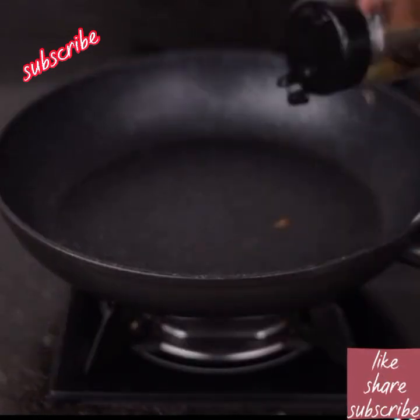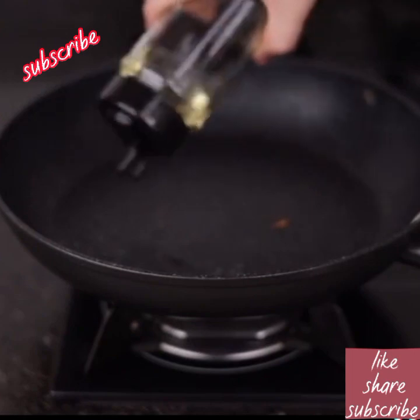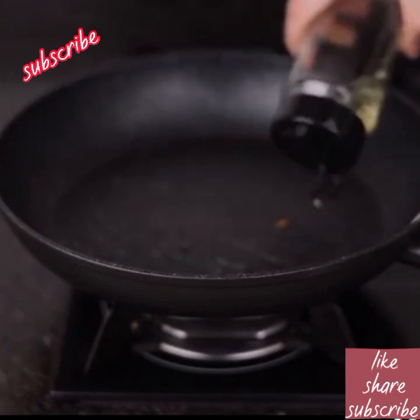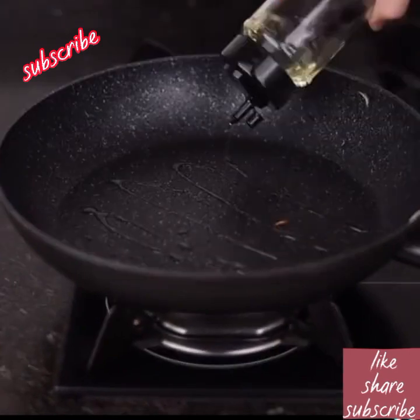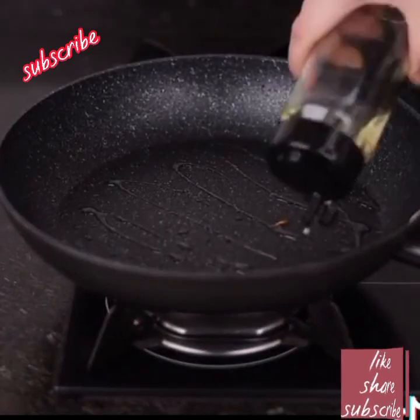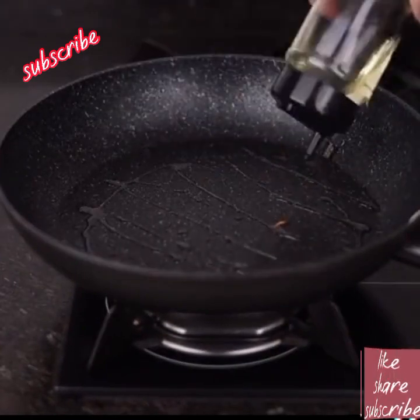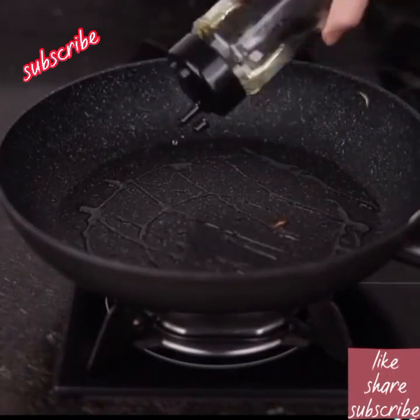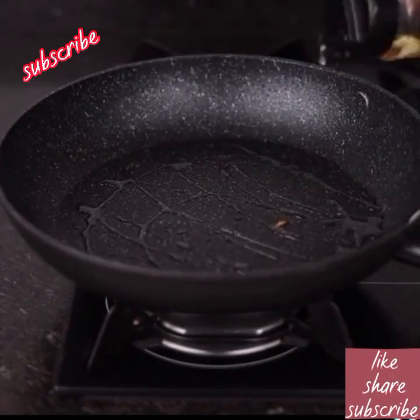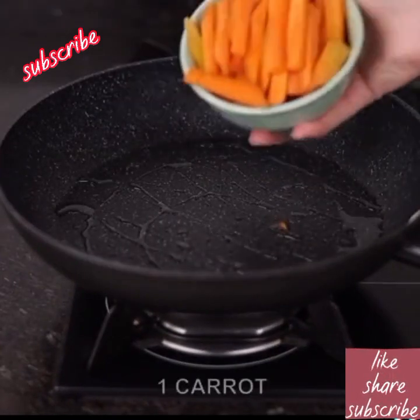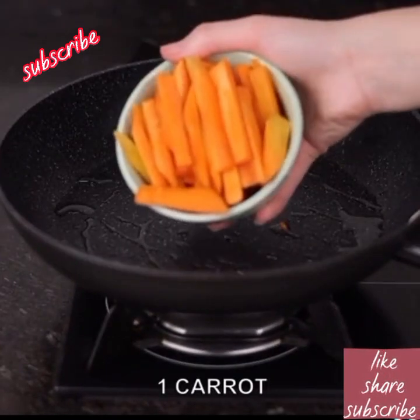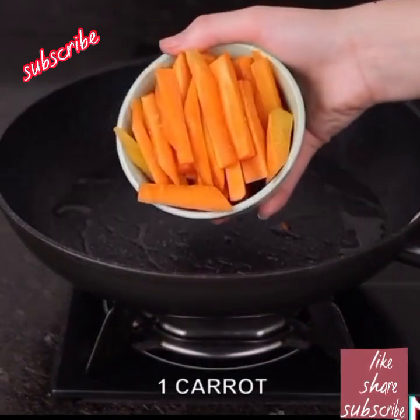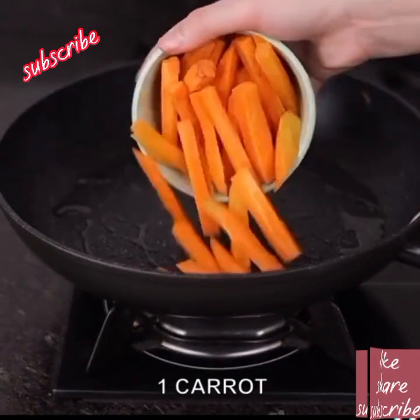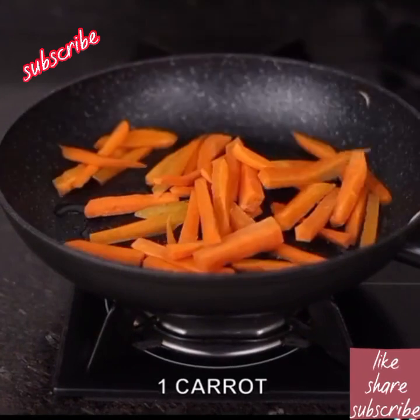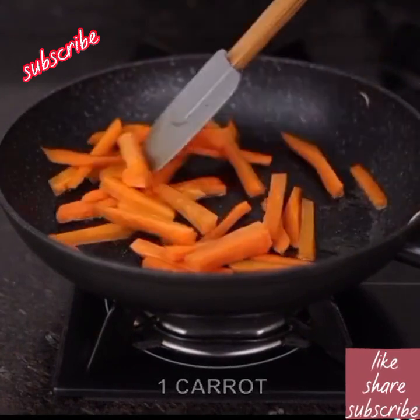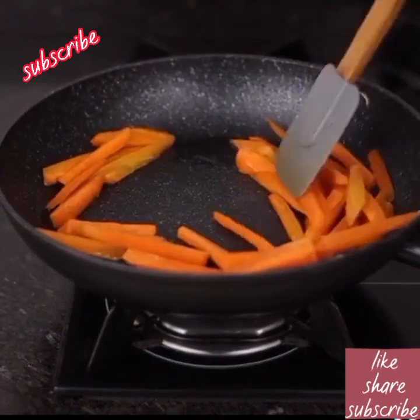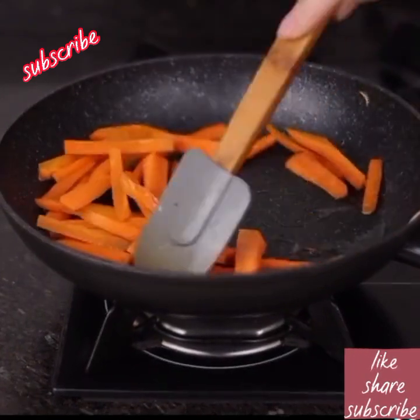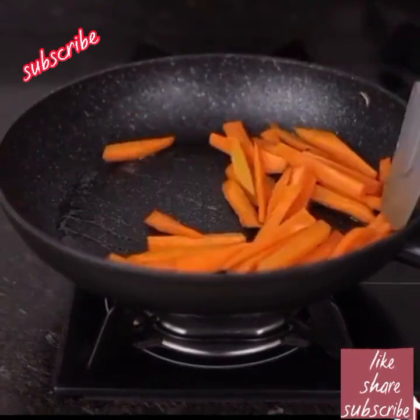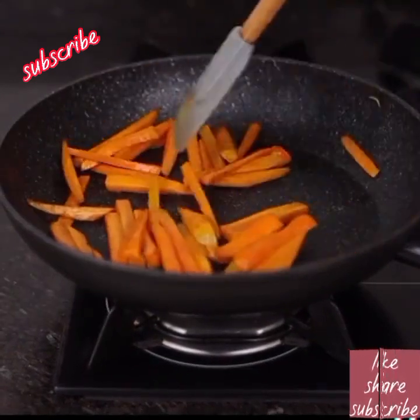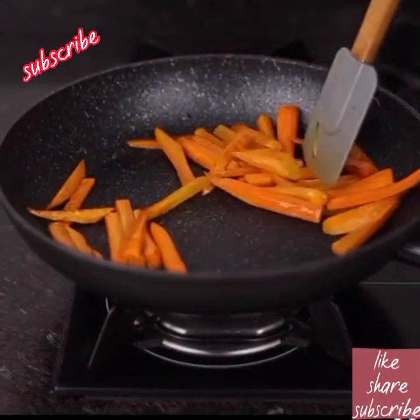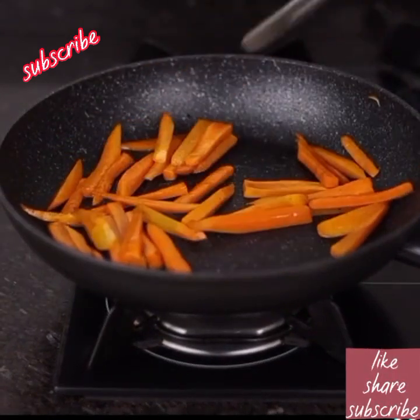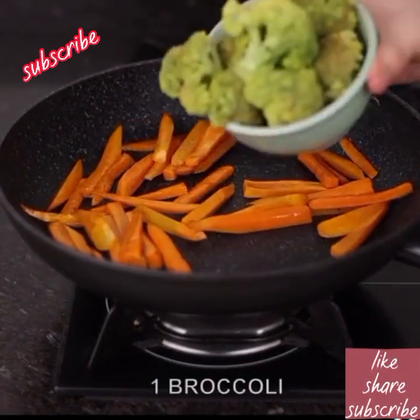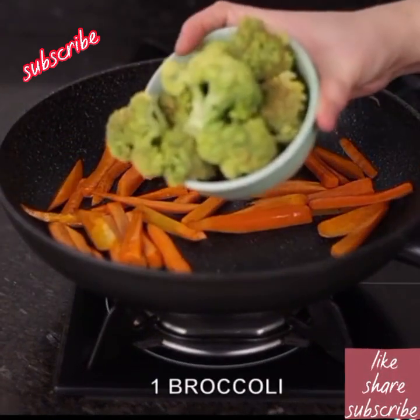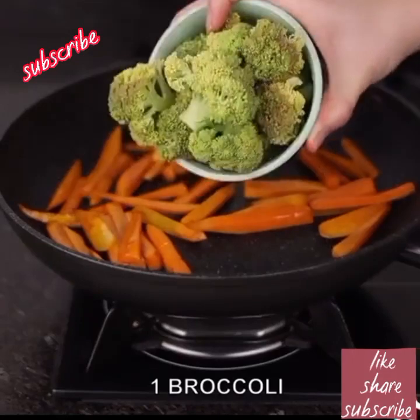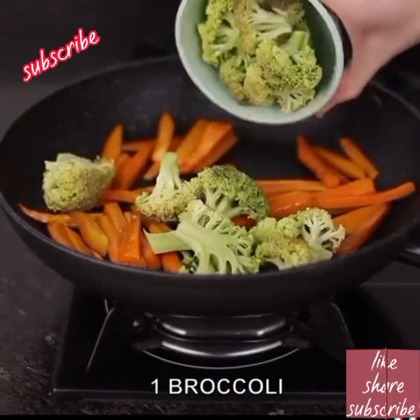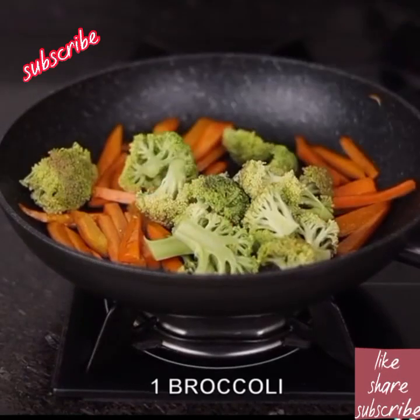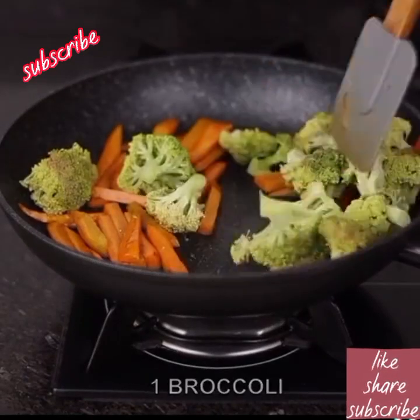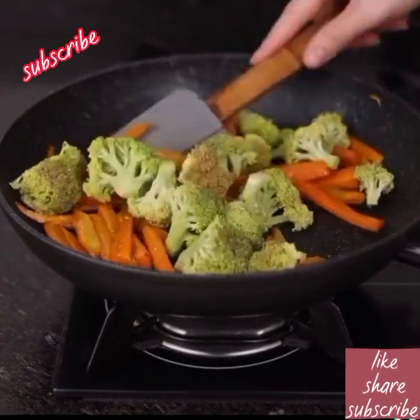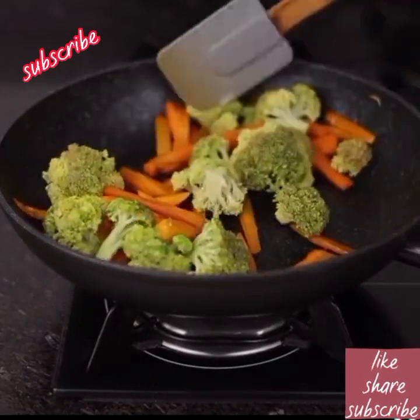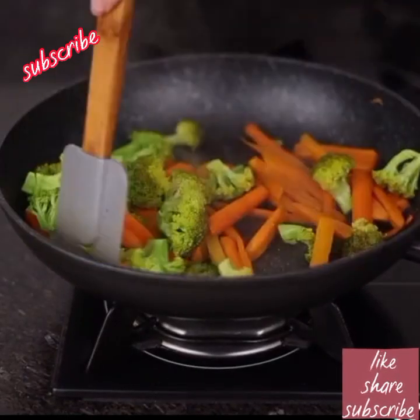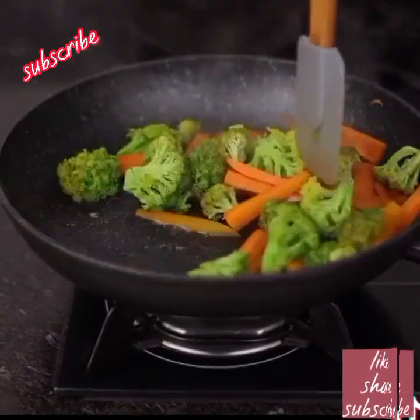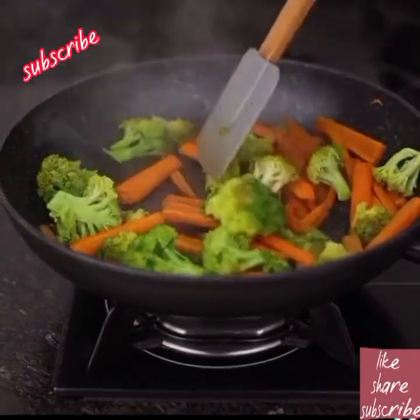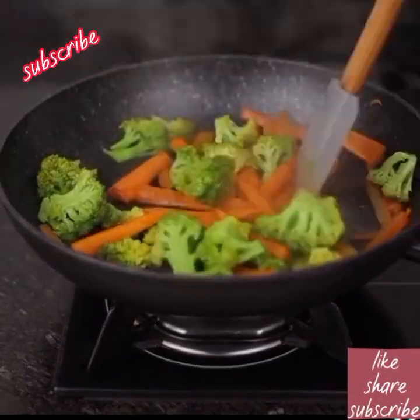Add another dash of olive oil and add one carrot cut into strips. Let it sauté for two minutes. After this time, we add one broccoli cut into strips and fry for another minute.